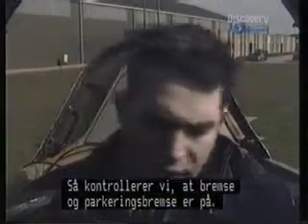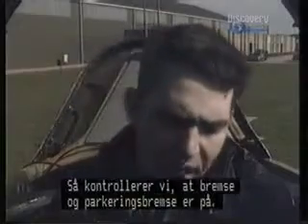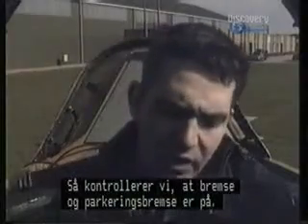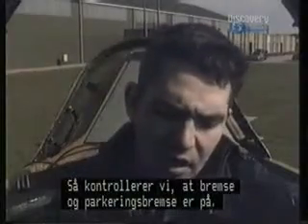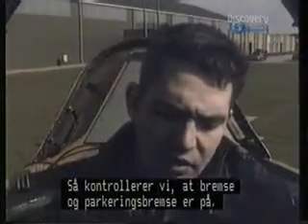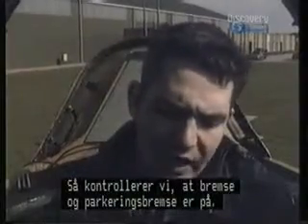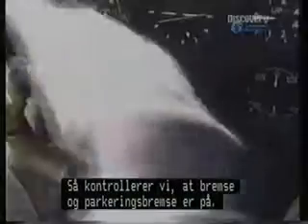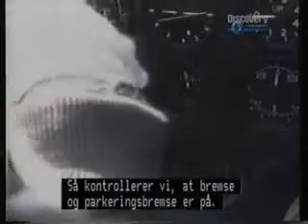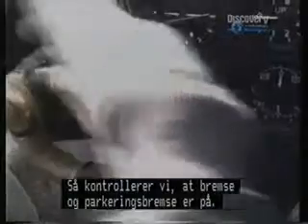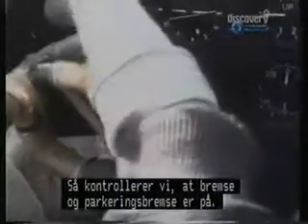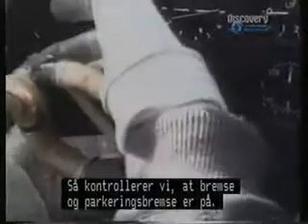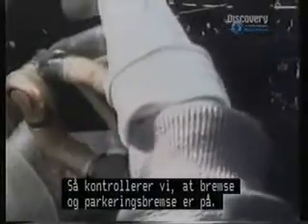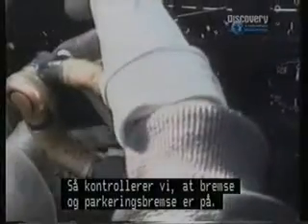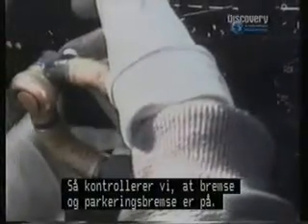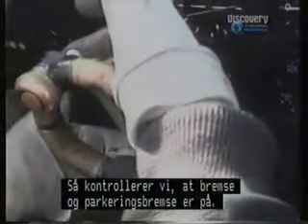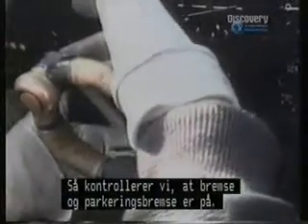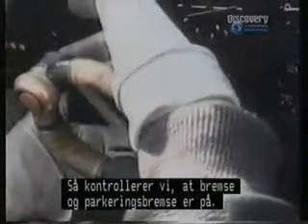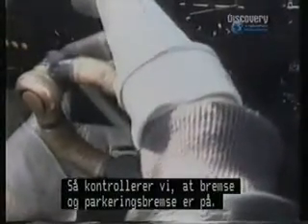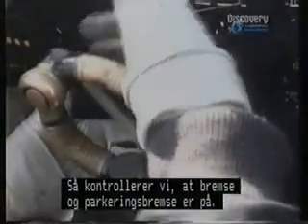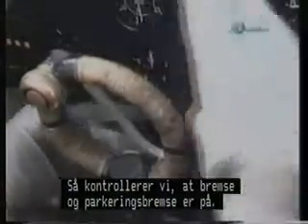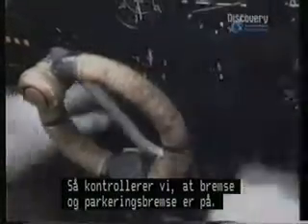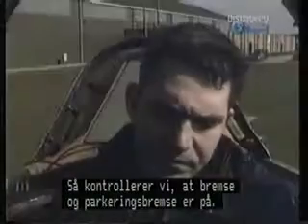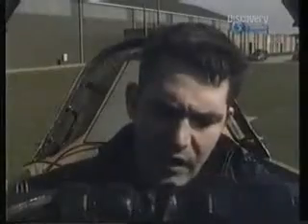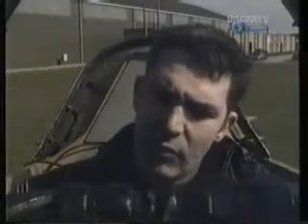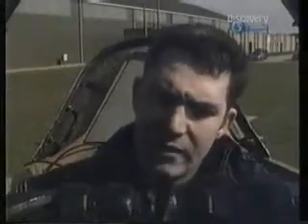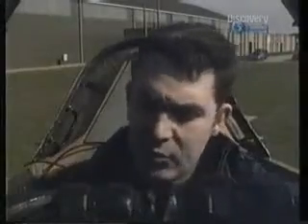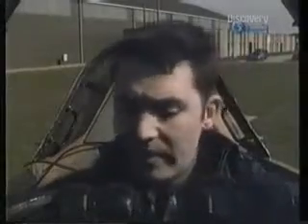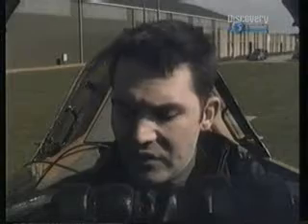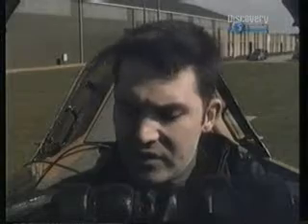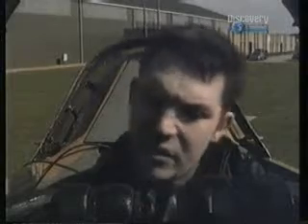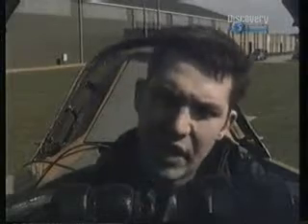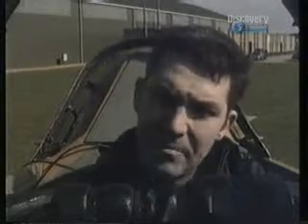Moving round, selecting the brakes and the parking brakes on, and now ready to prime the engine to start up.